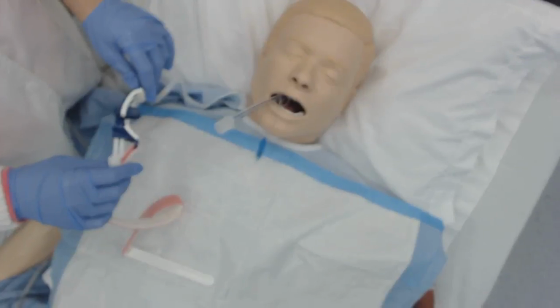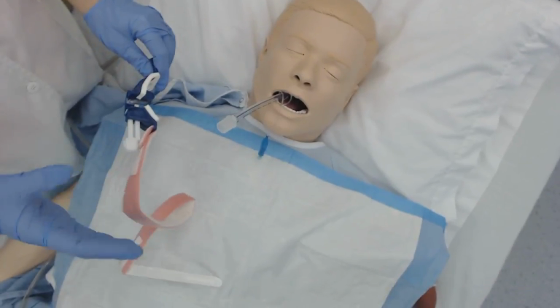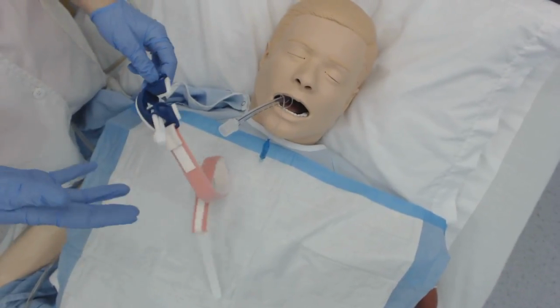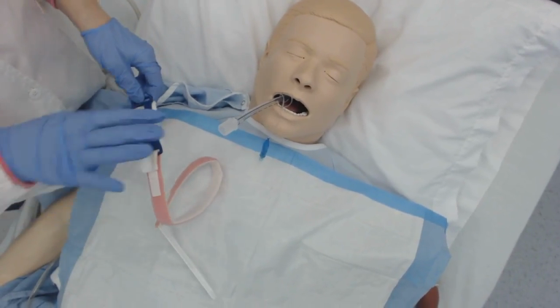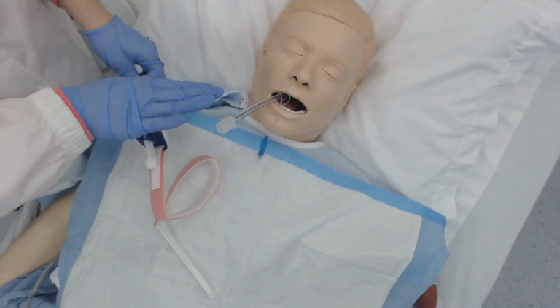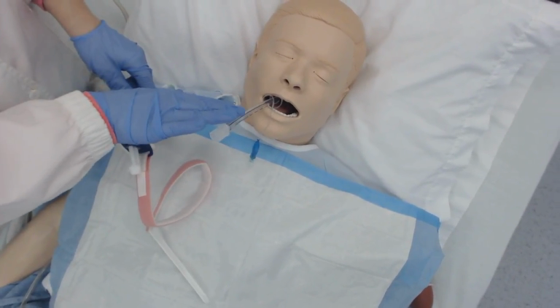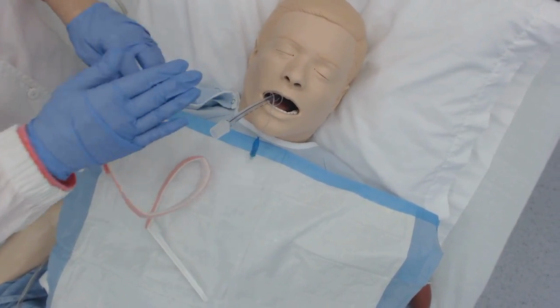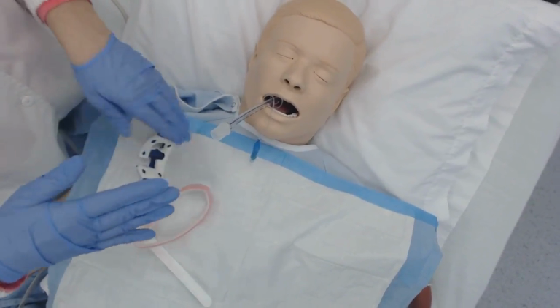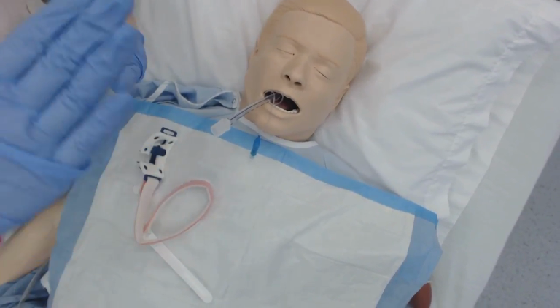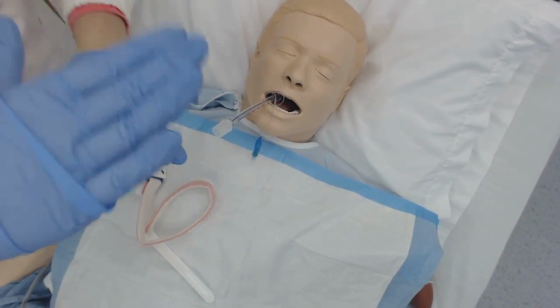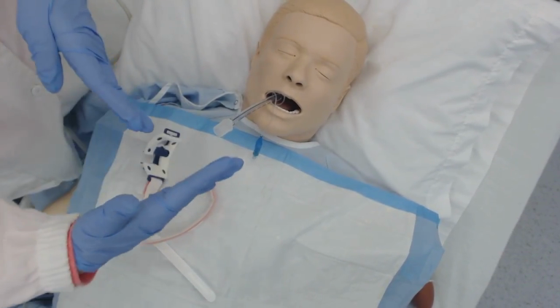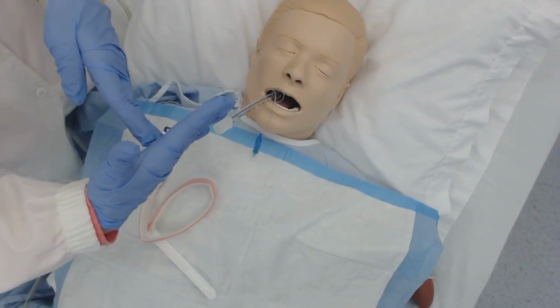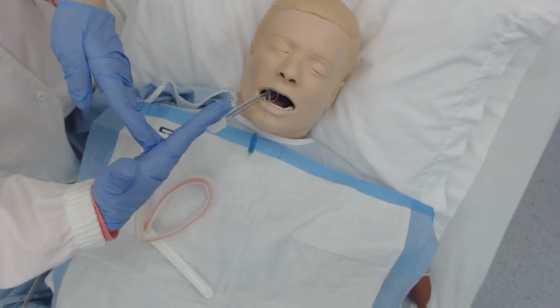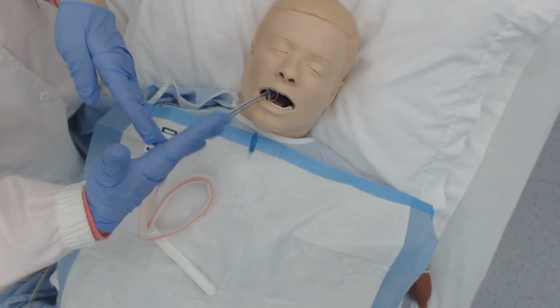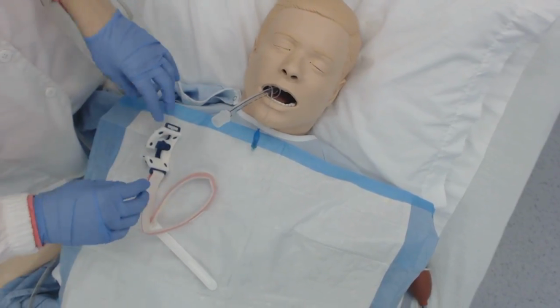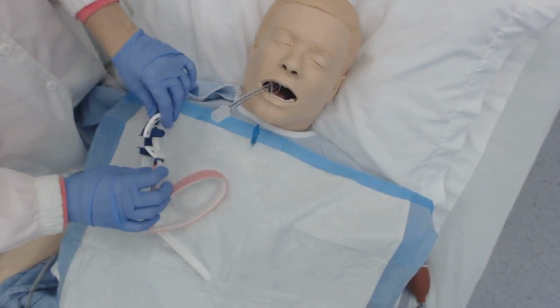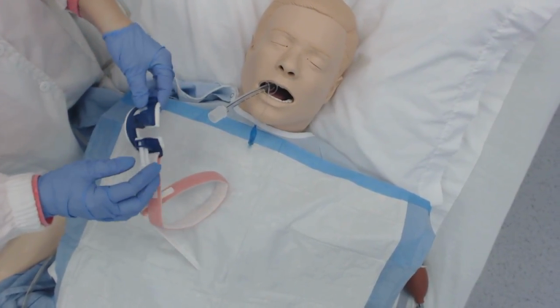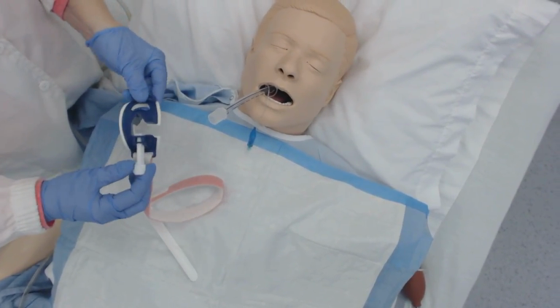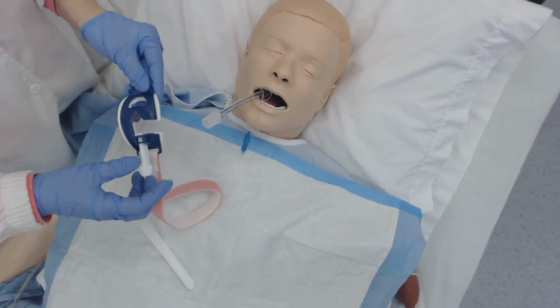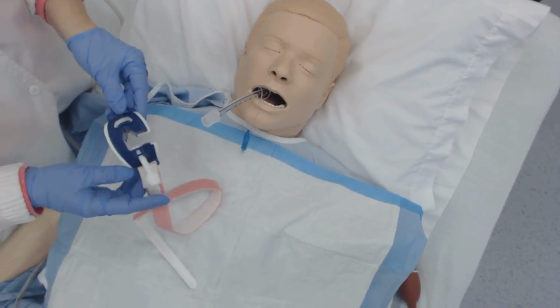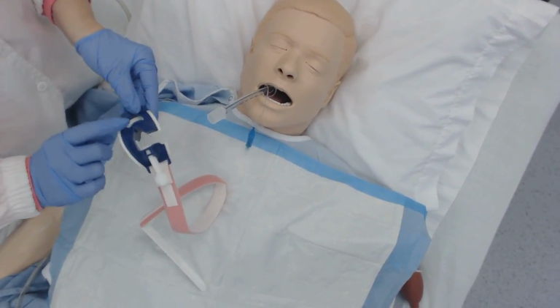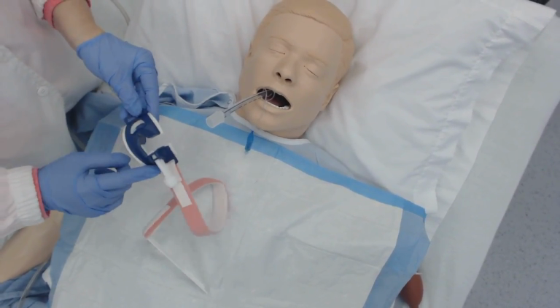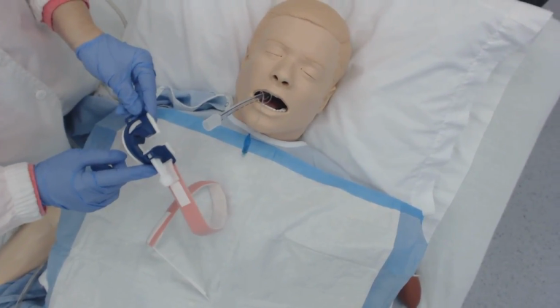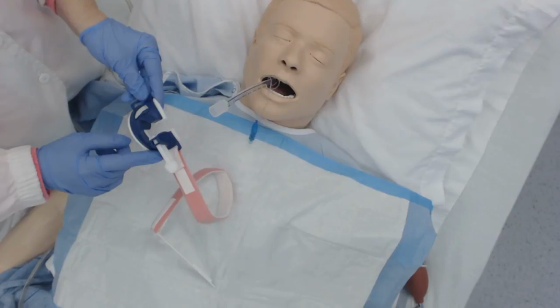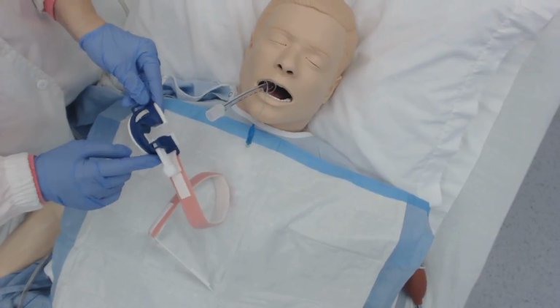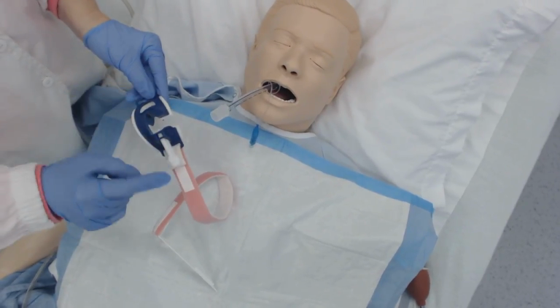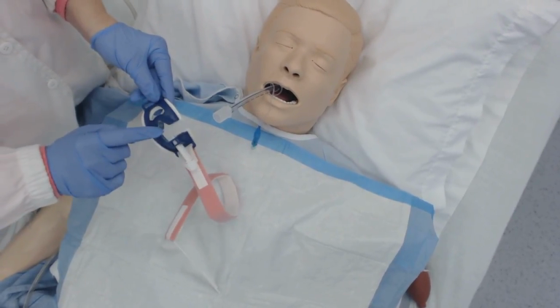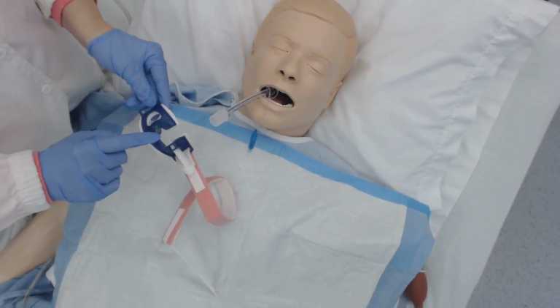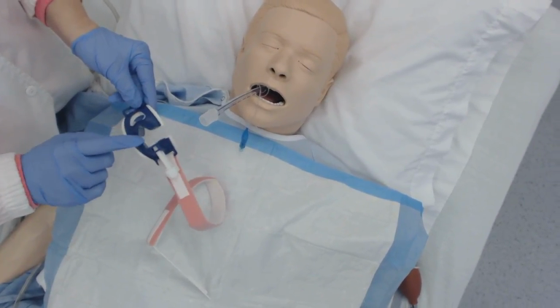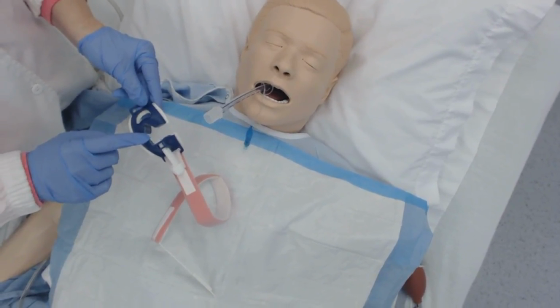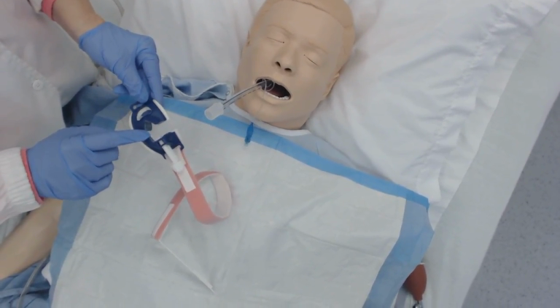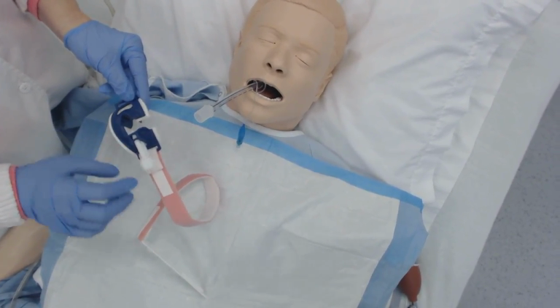Your patient has just been intubated and now we're taking a time out. I'm going to show you a couple things. This is an ET tube holder — it's very similar to a trach holder.